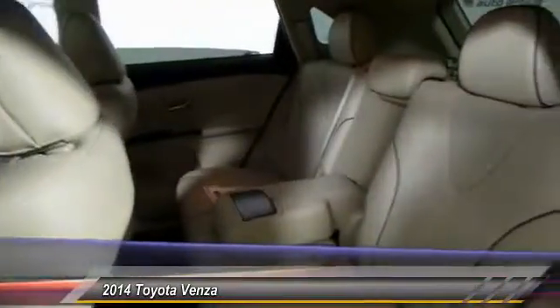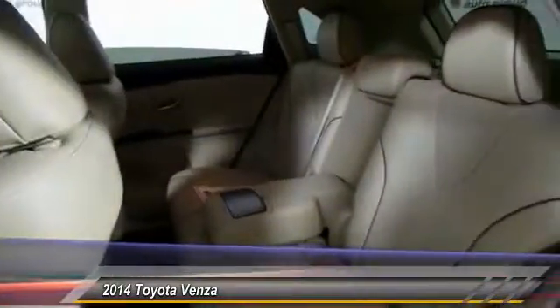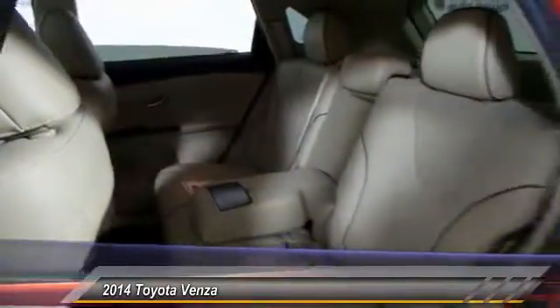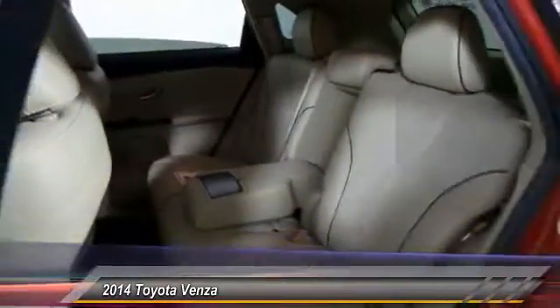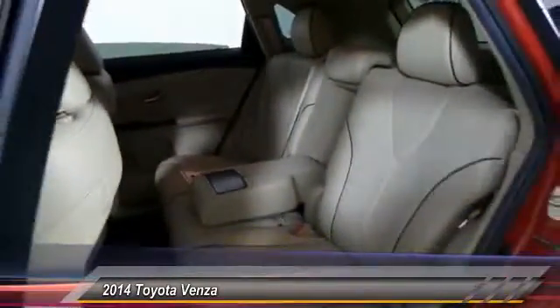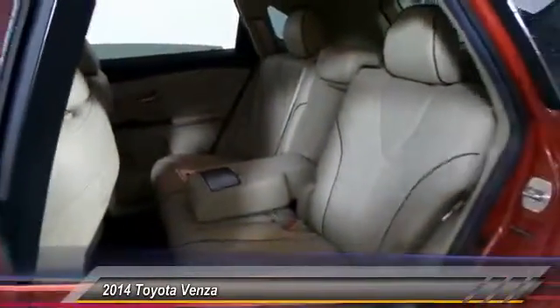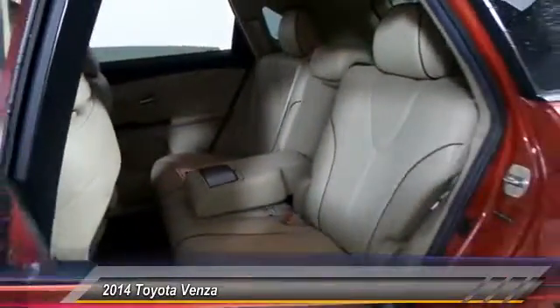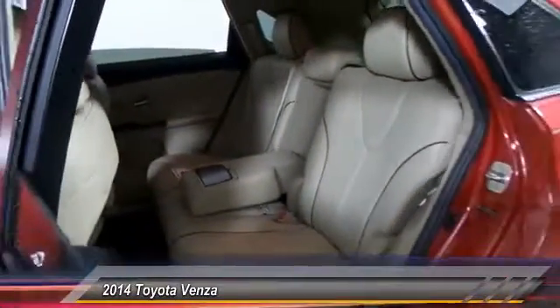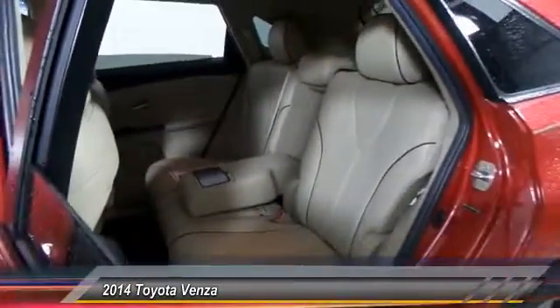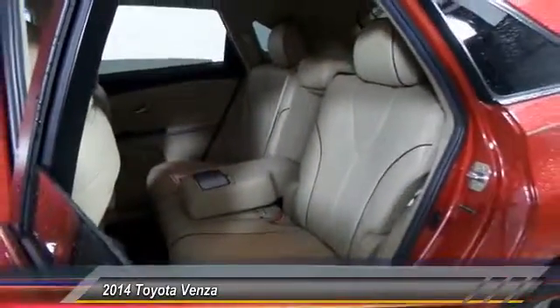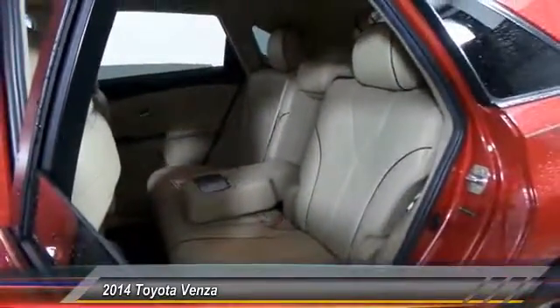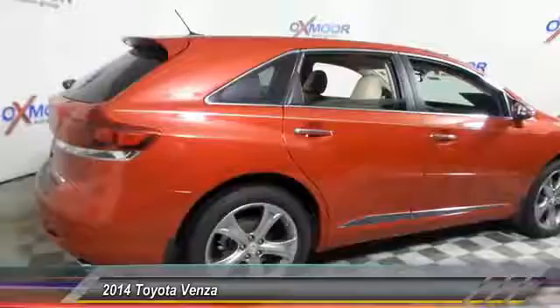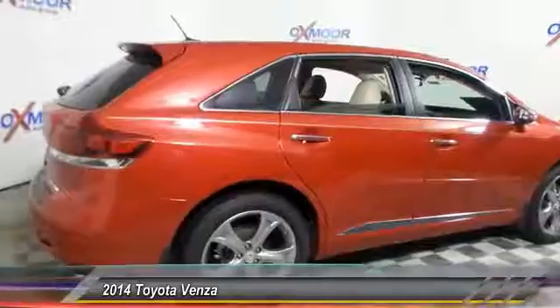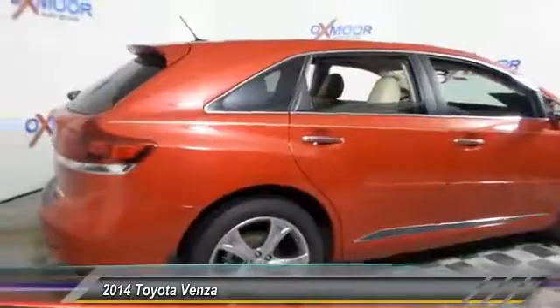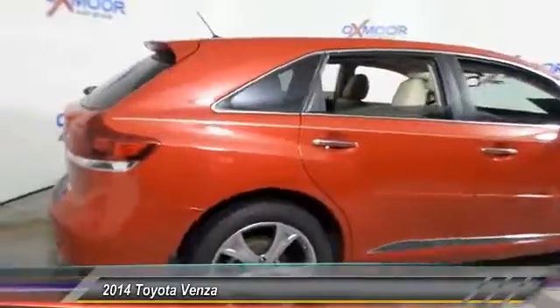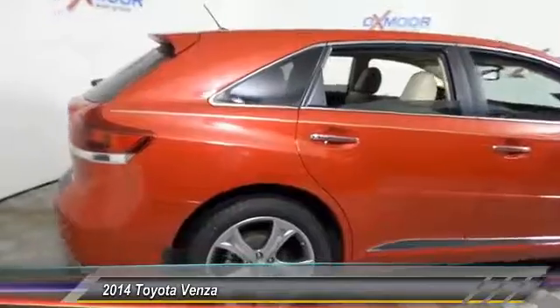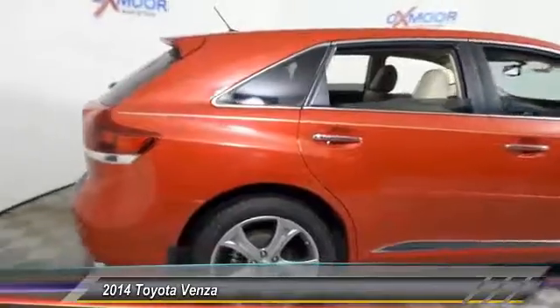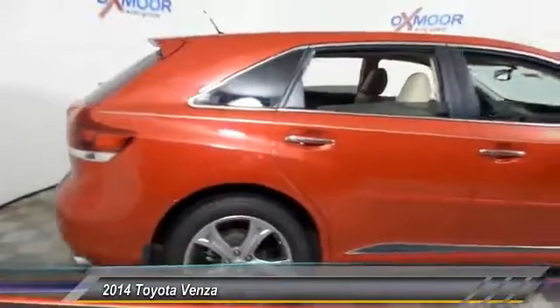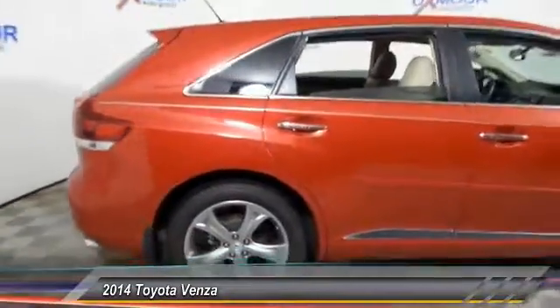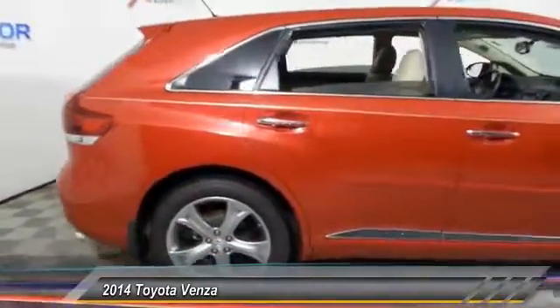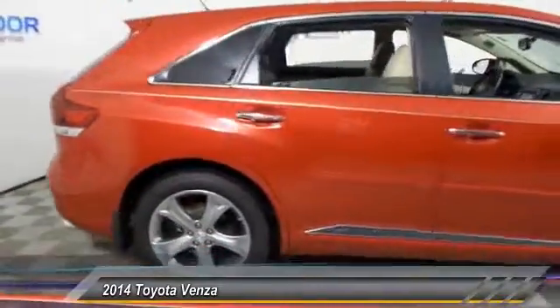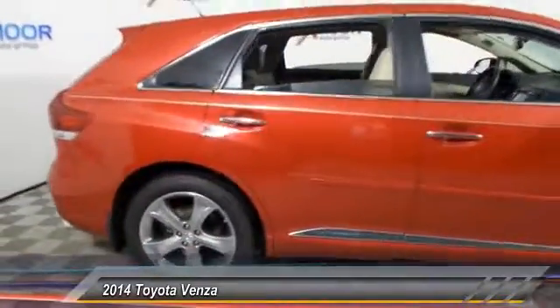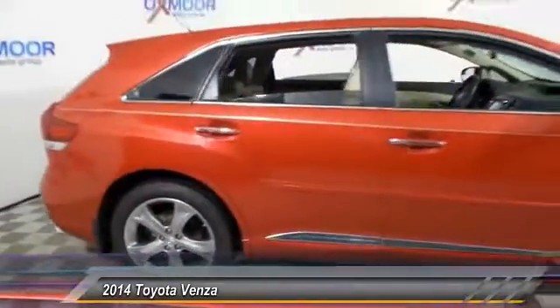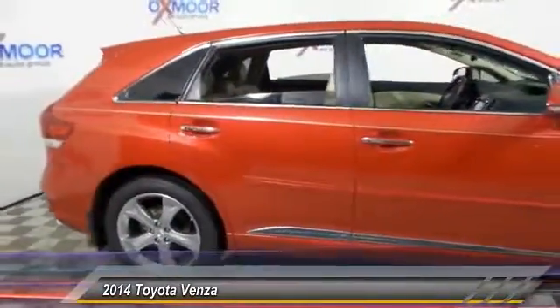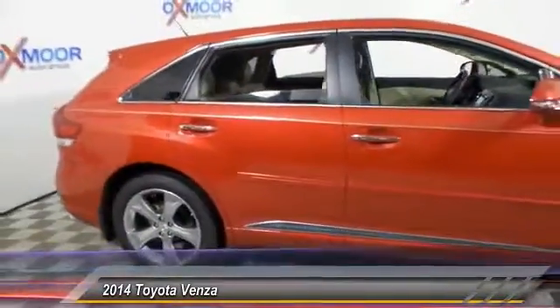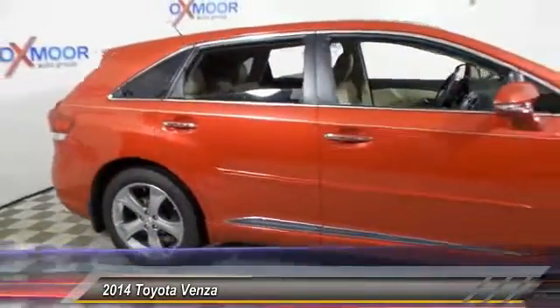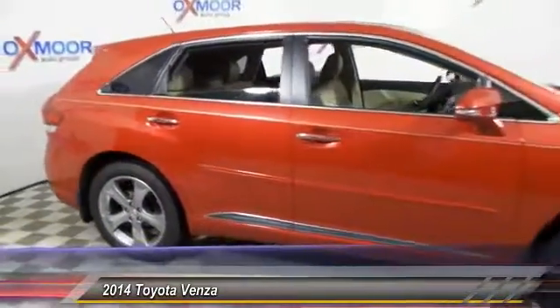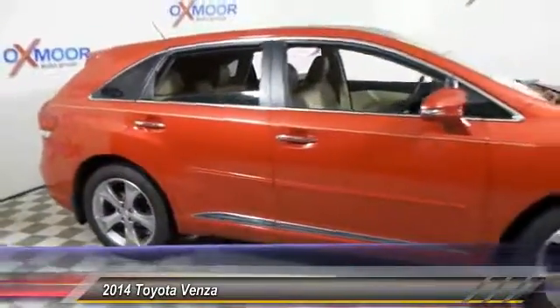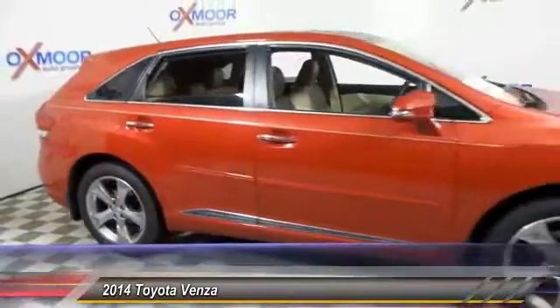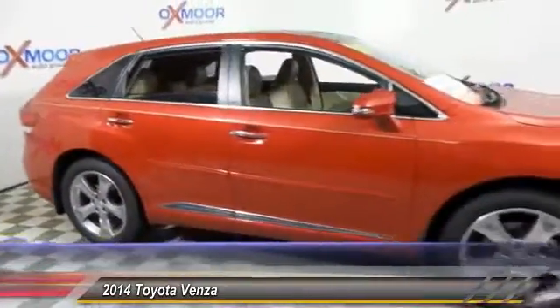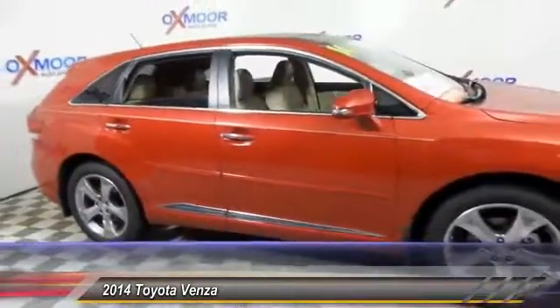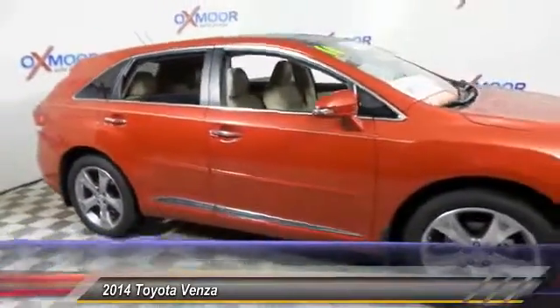You're more than one thing. So is Venza. And it is priced below $30,000. This vehicle has less than 25,000 miles.